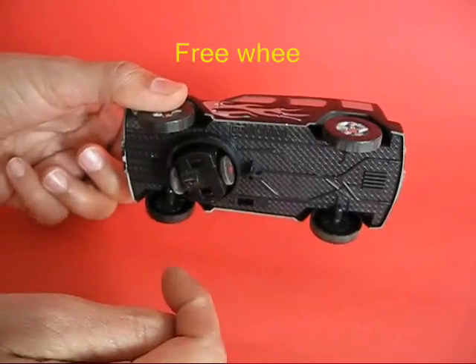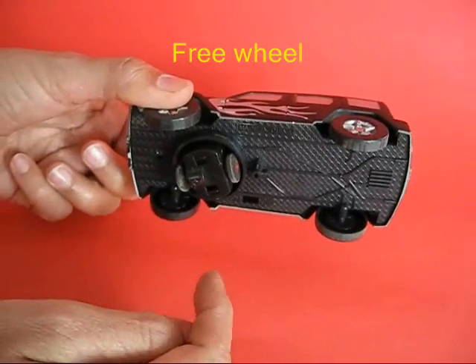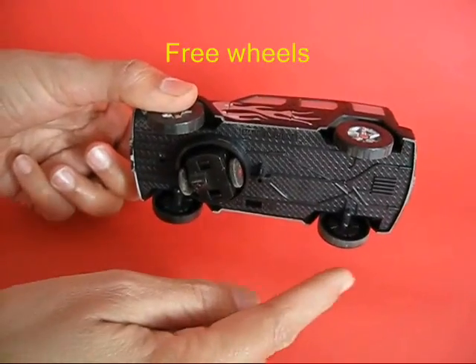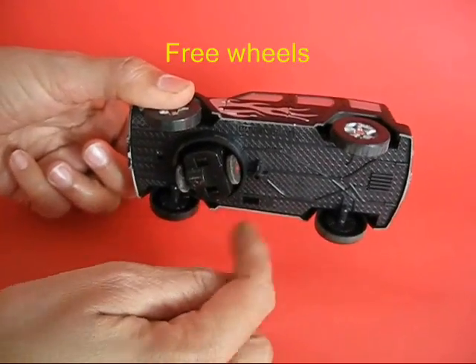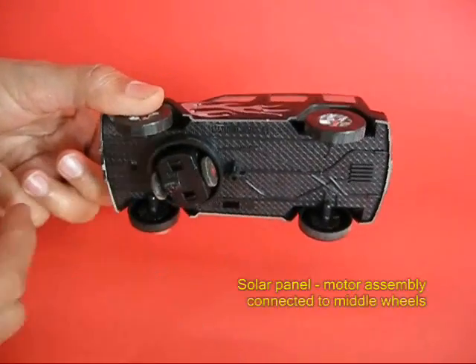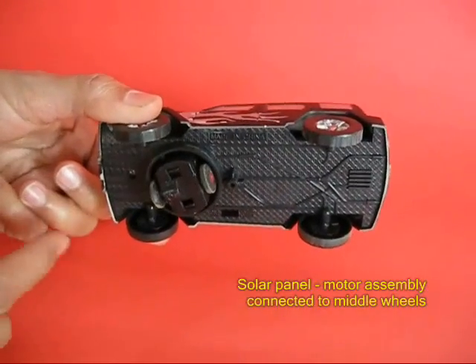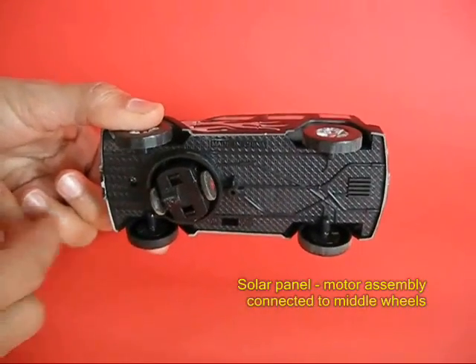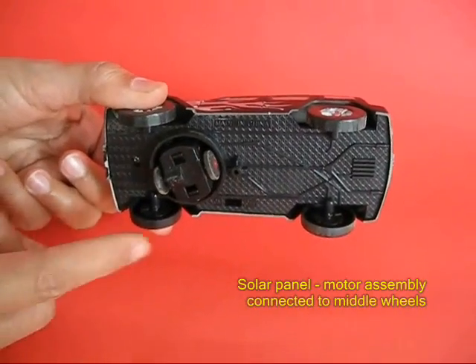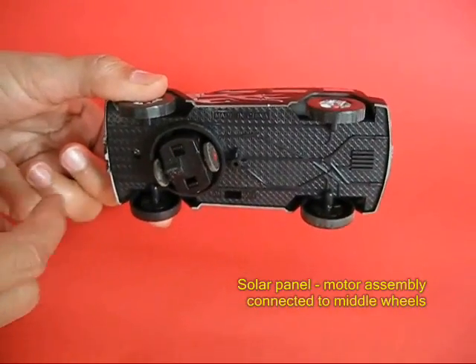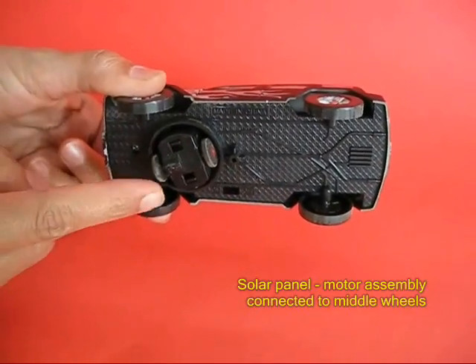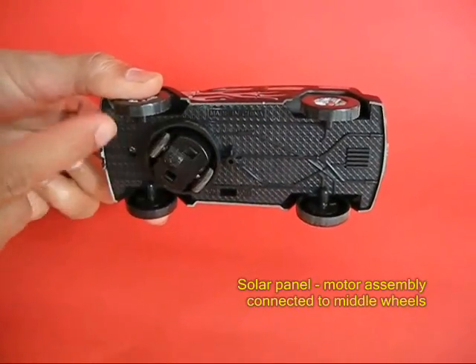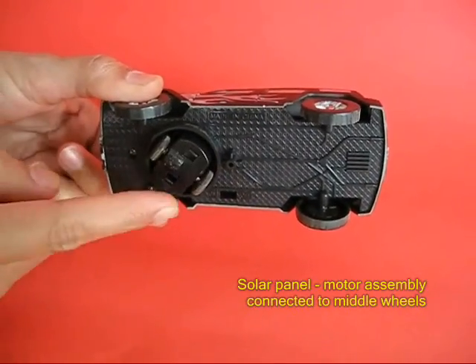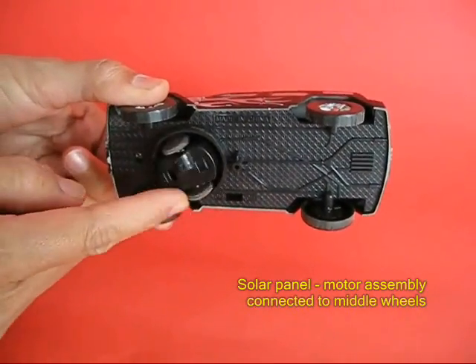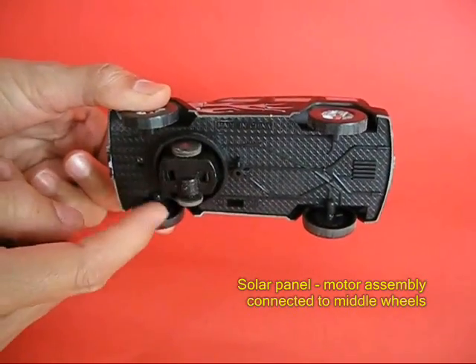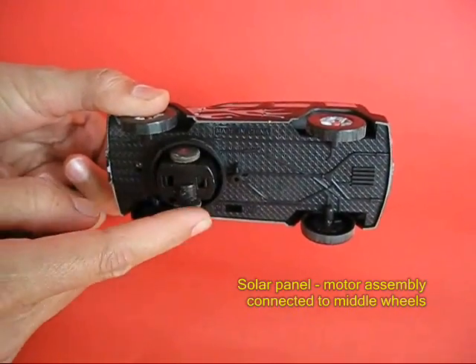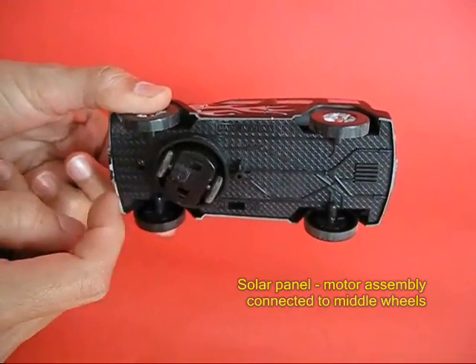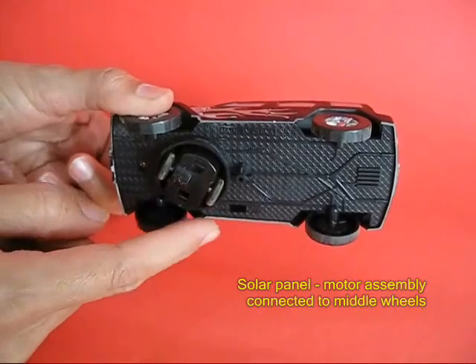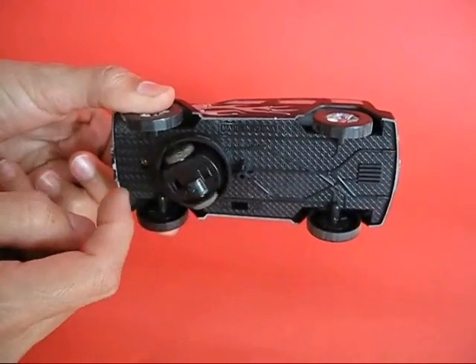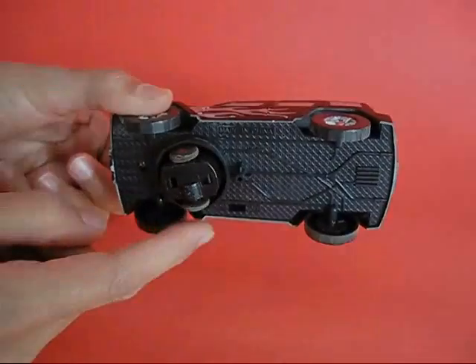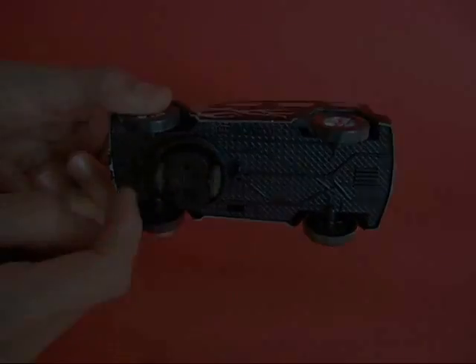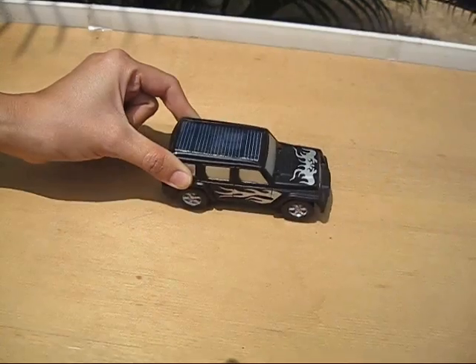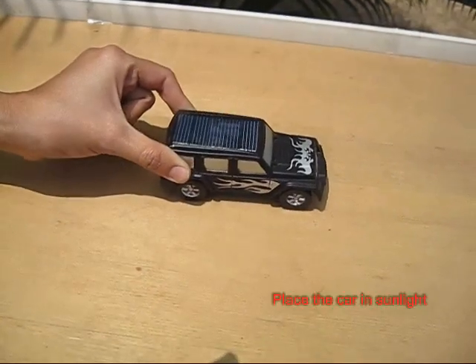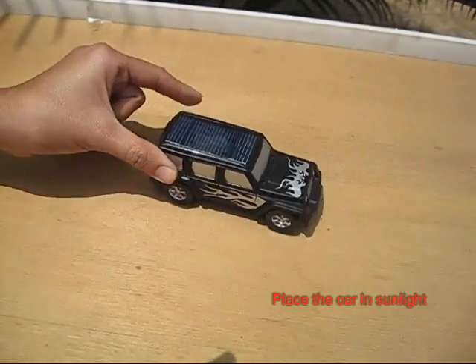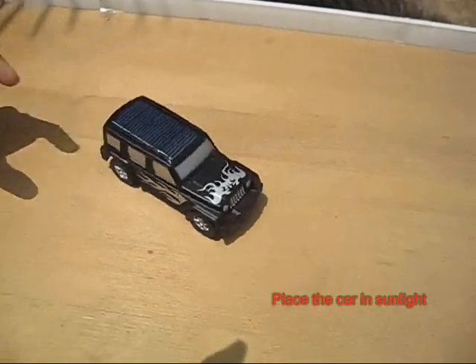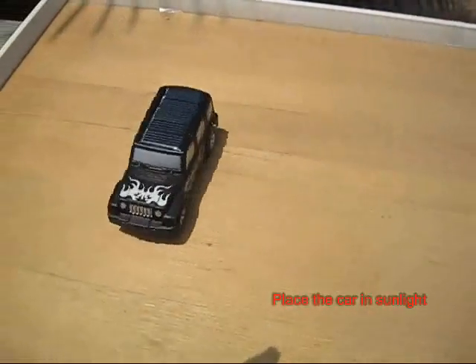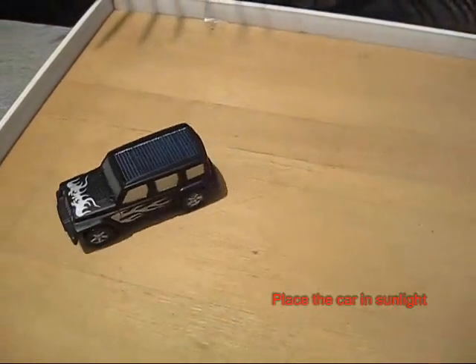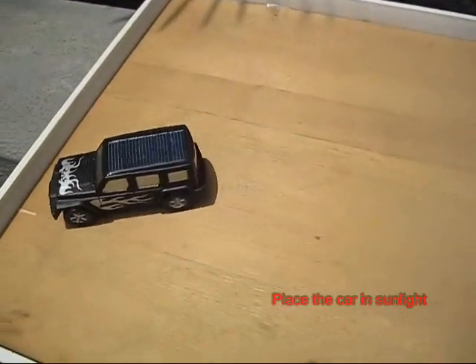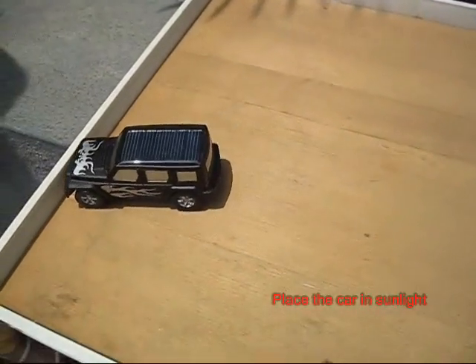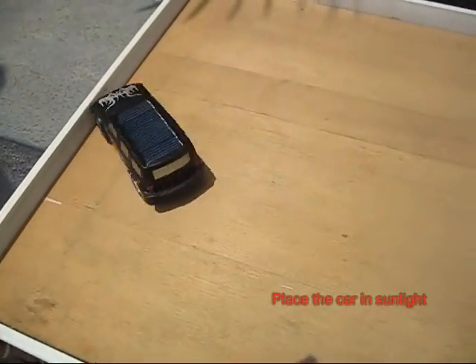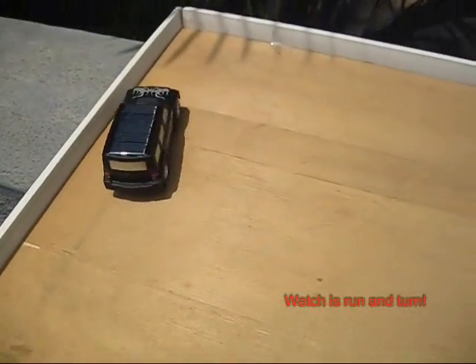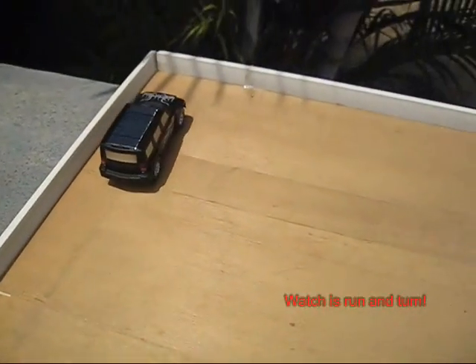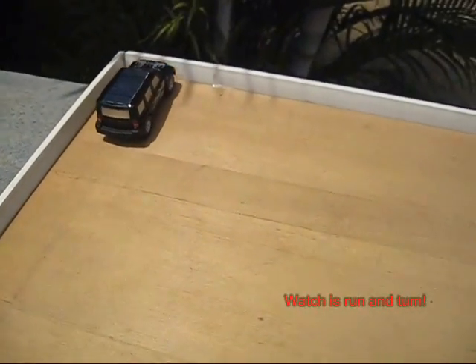You can see these four wheels down below — they actually don't do very much. It's powered by this middle wheel, which is driven by a motor that runs on the solar panels.